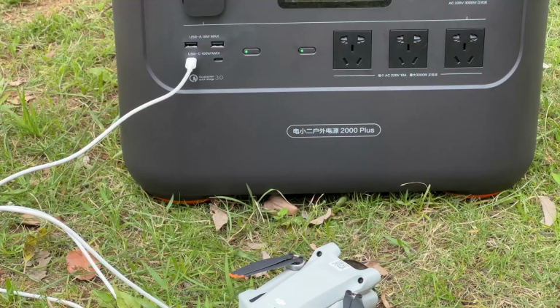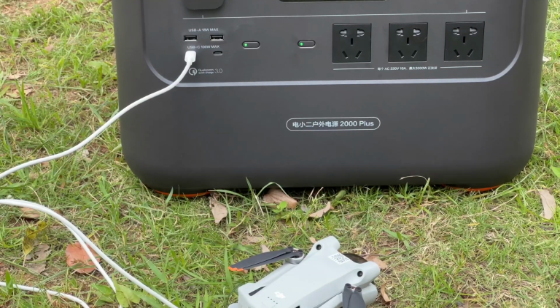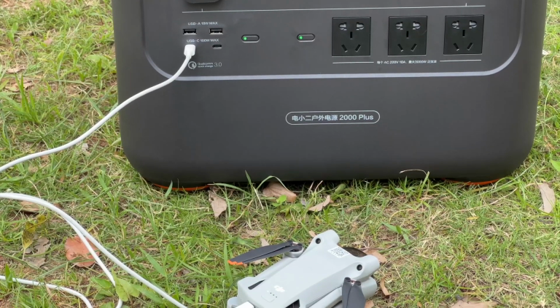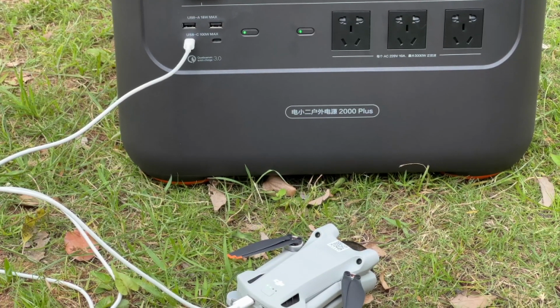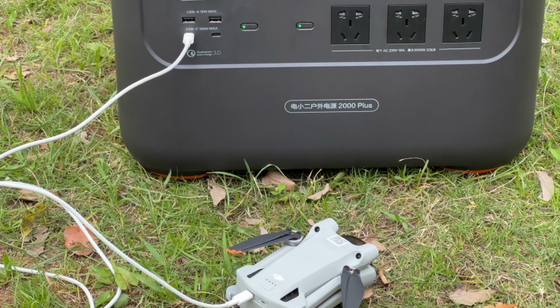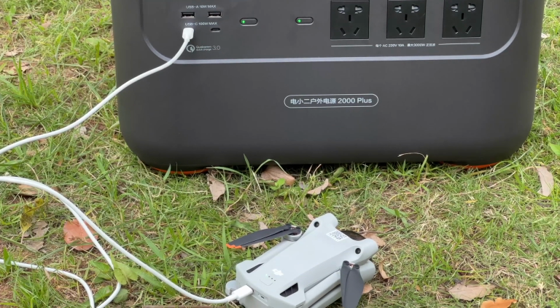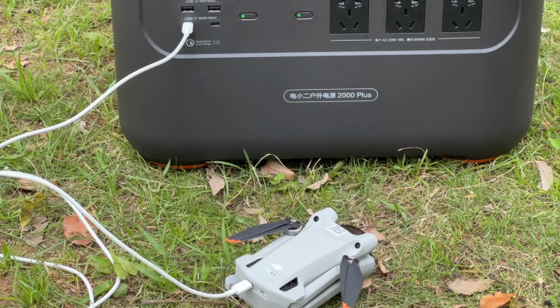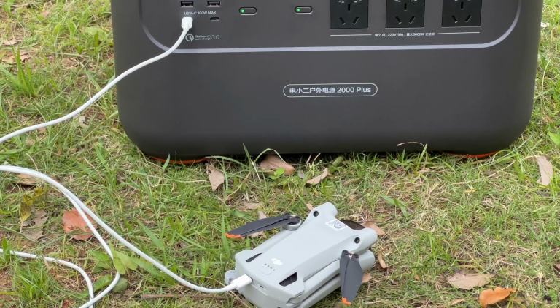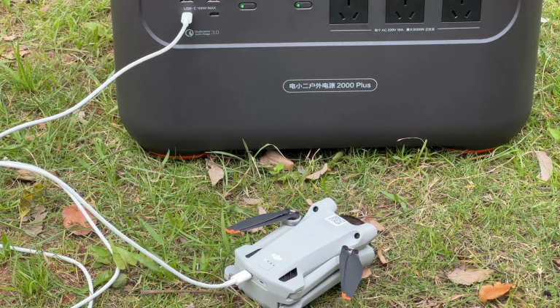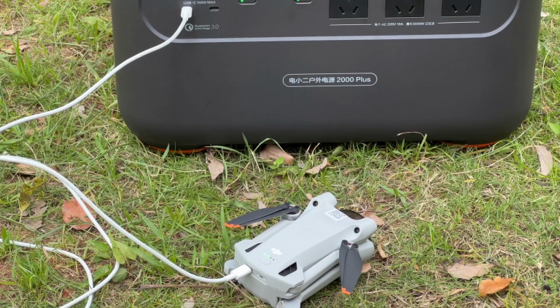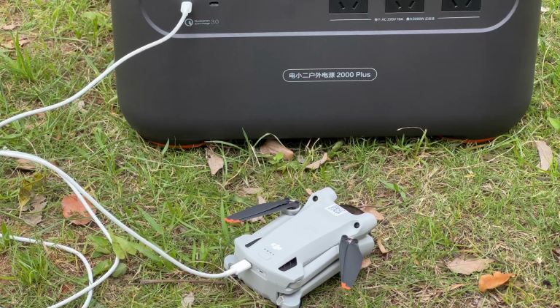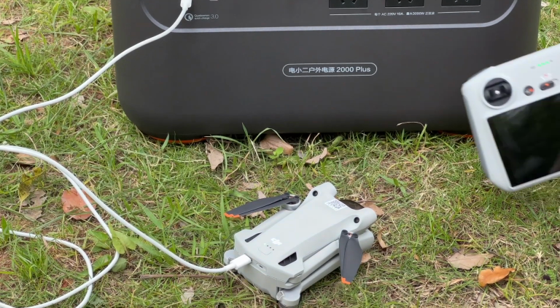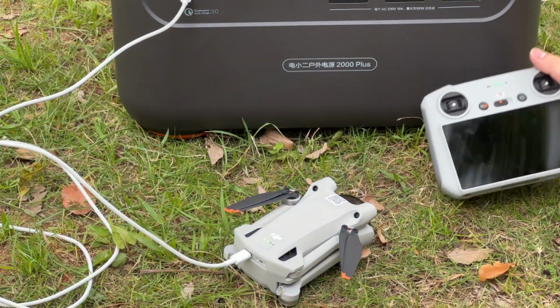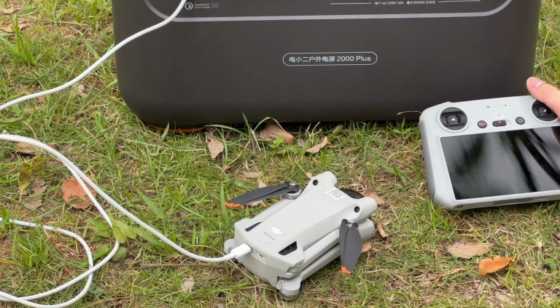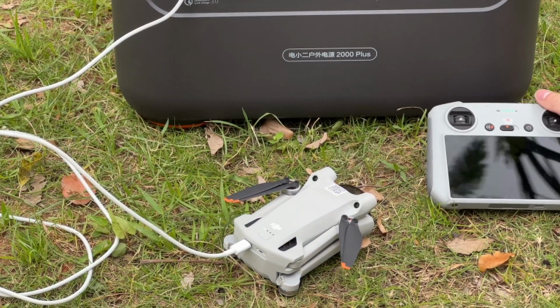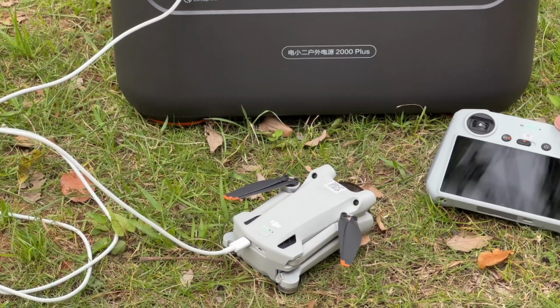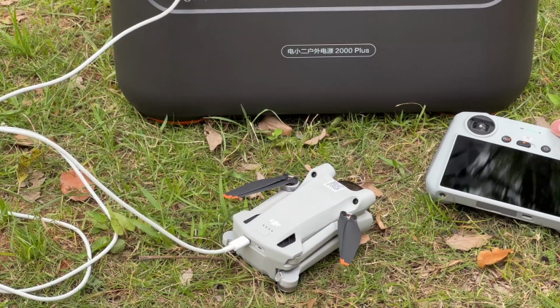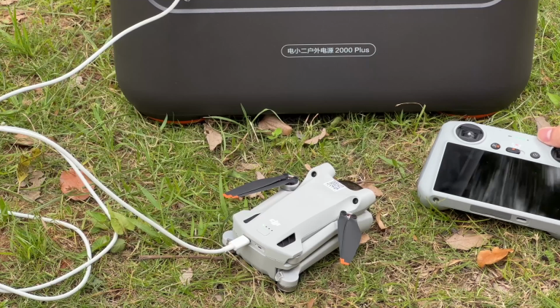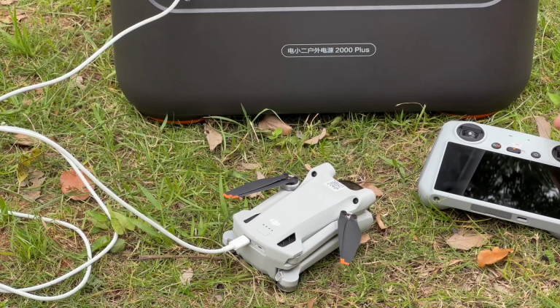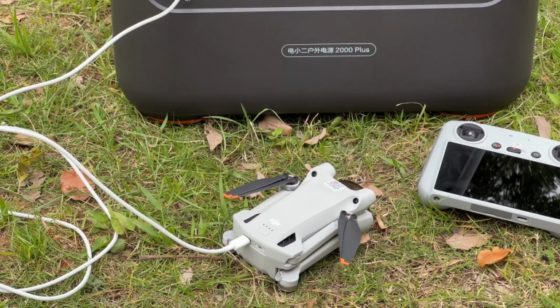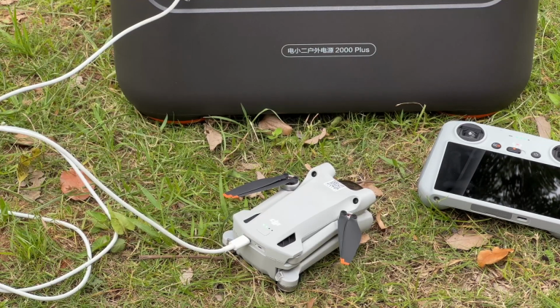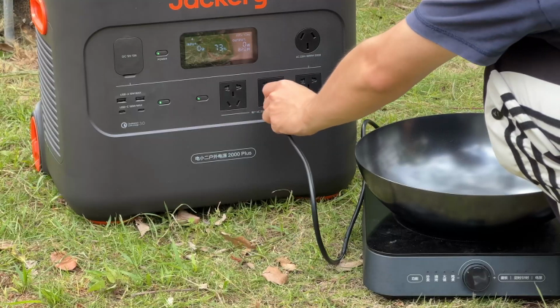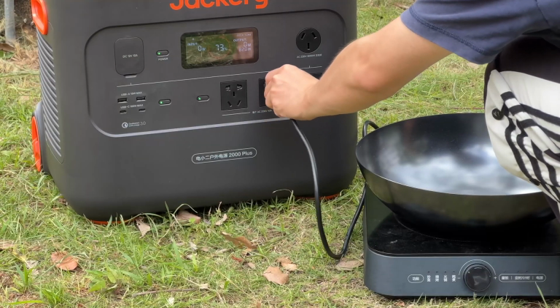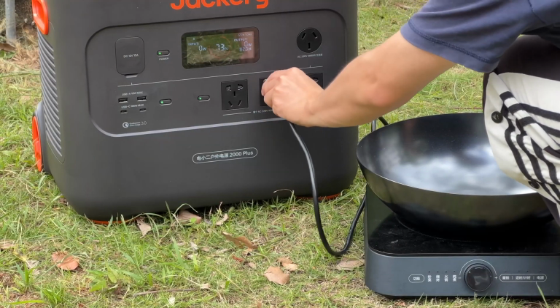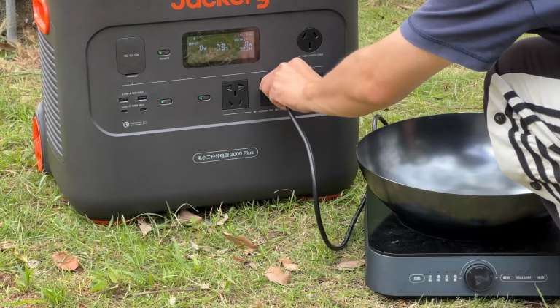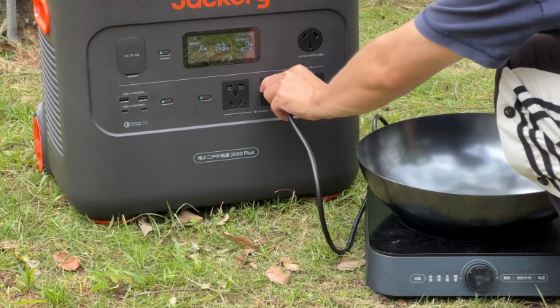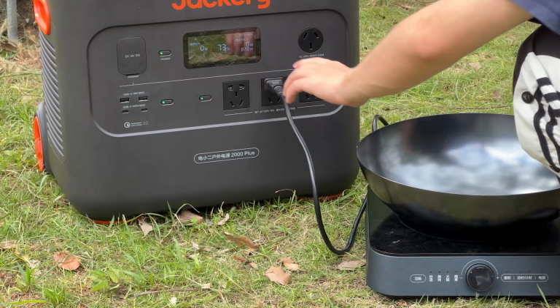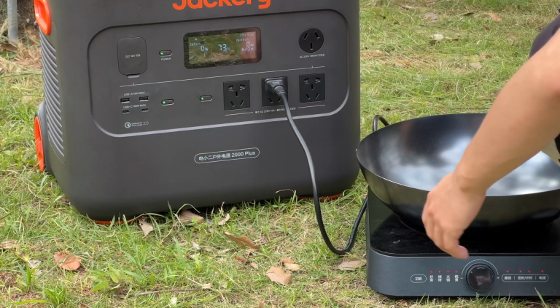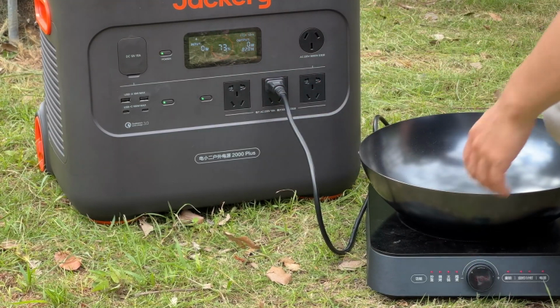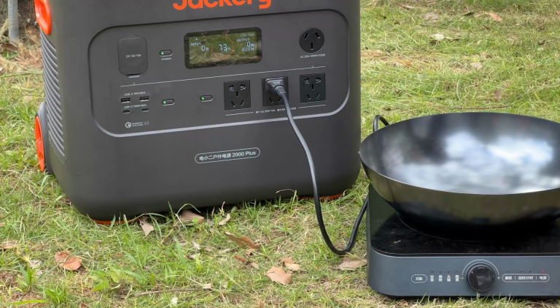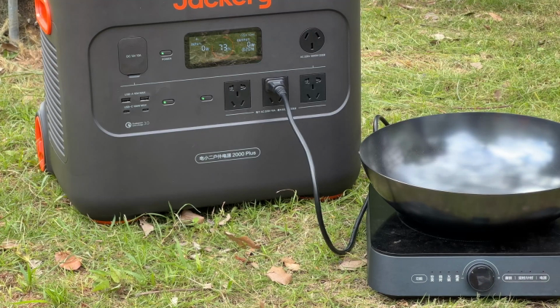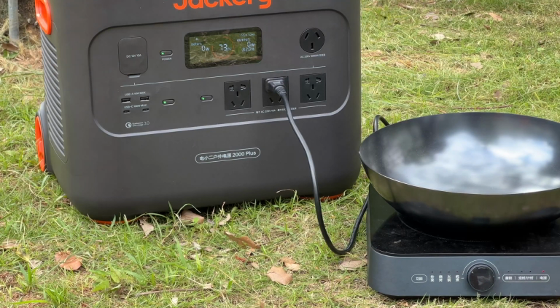The 100W USB-C output can be used to fast charge most portable devices, like your phone, laptop, tablet, watch, and more. You can click the upper right corner to check our Charging Compatibility 100 test for more info.